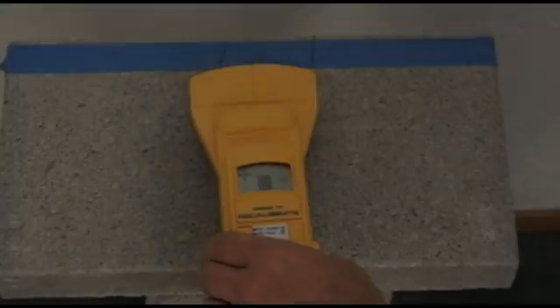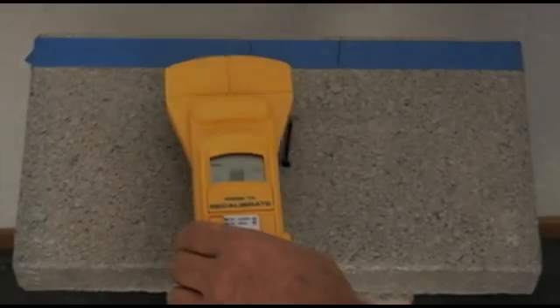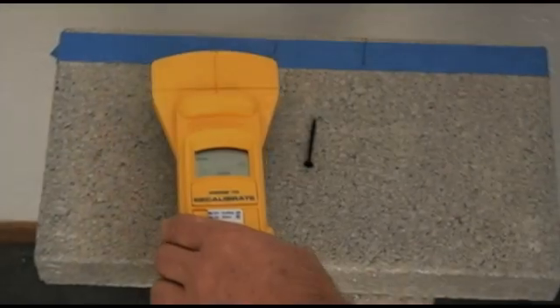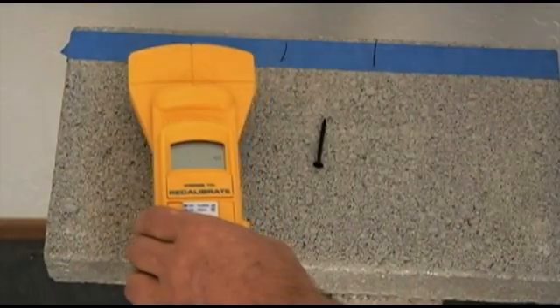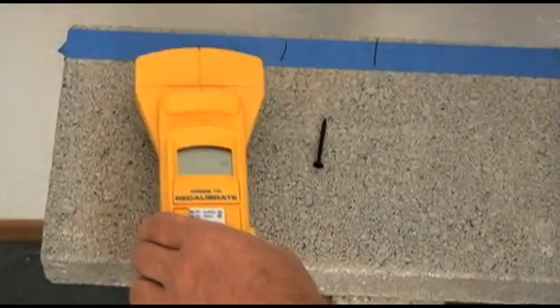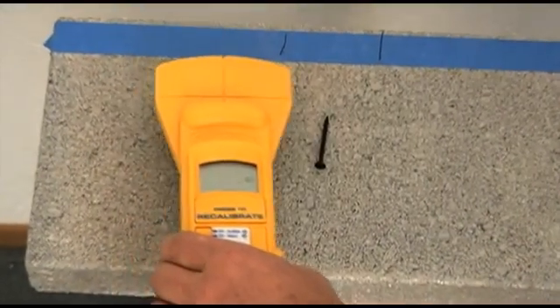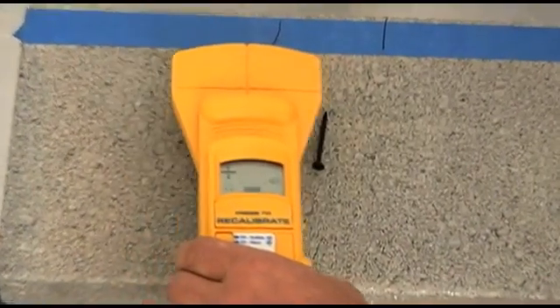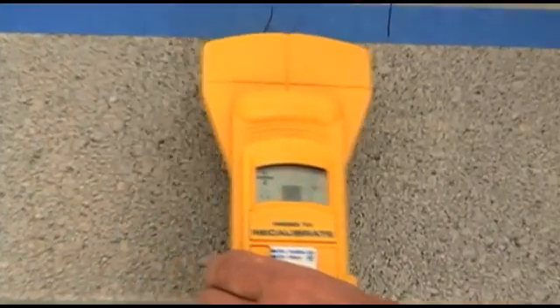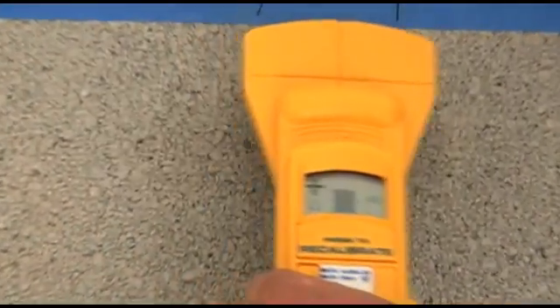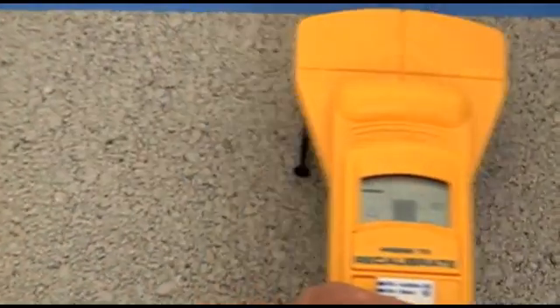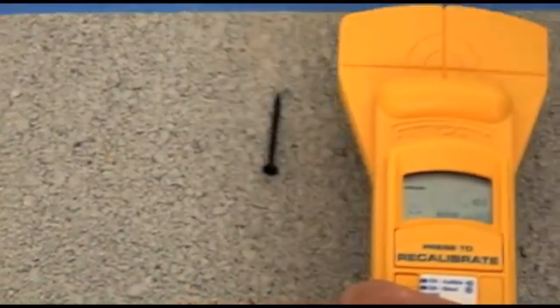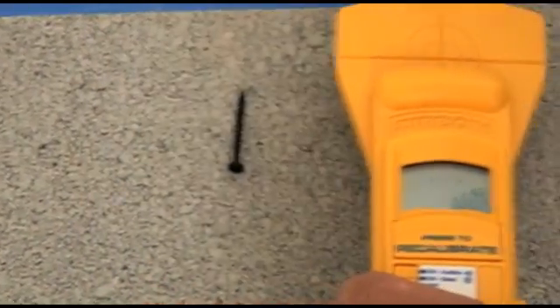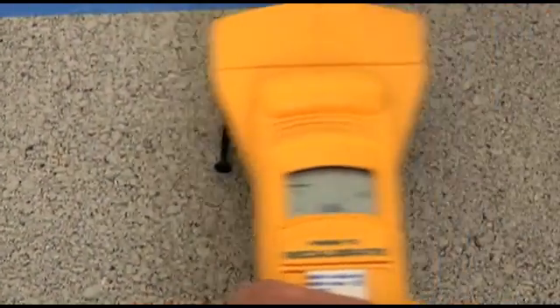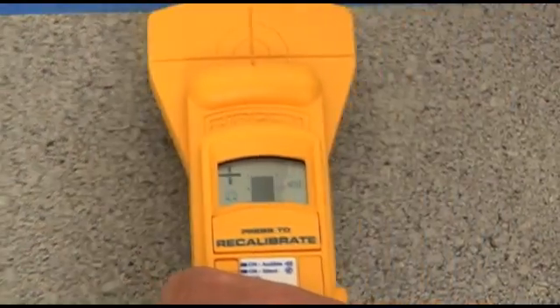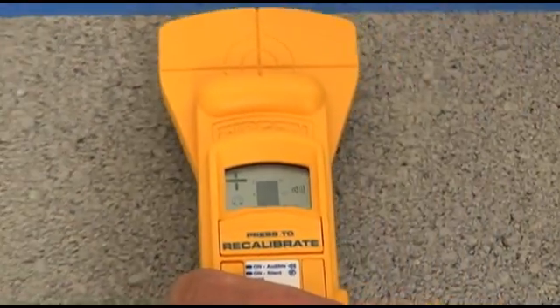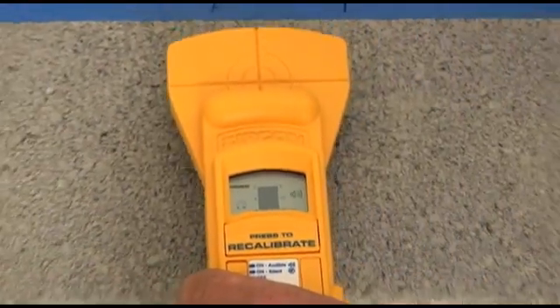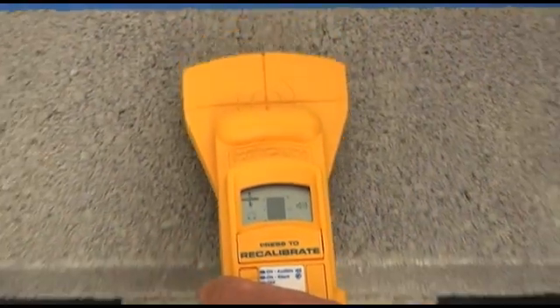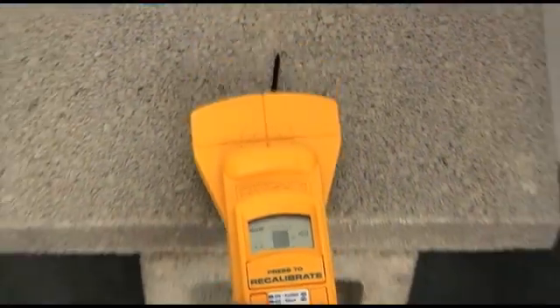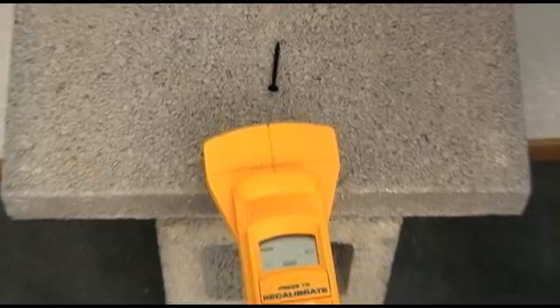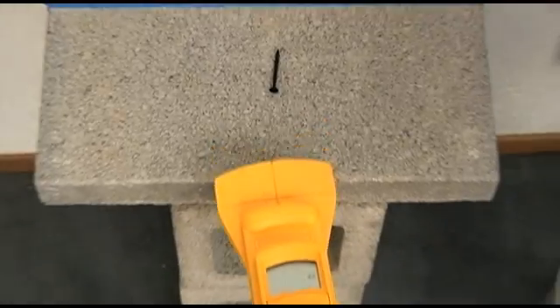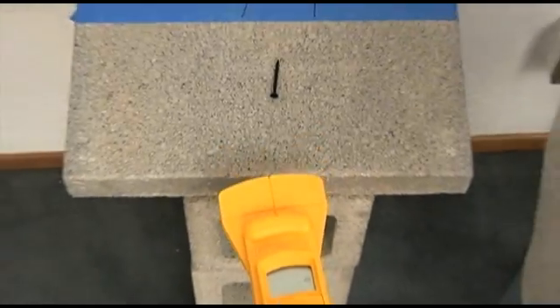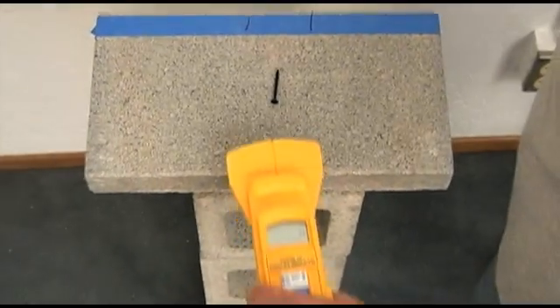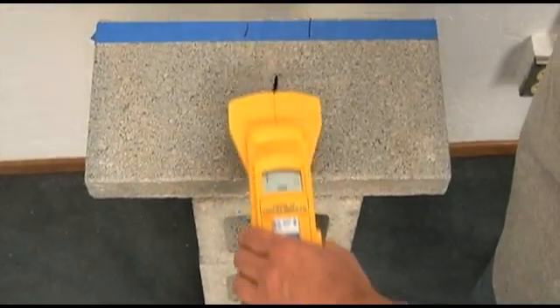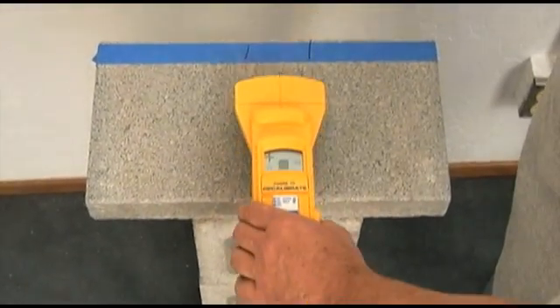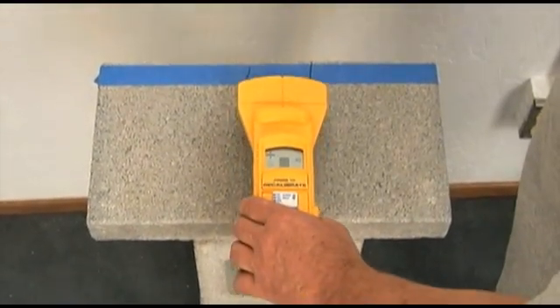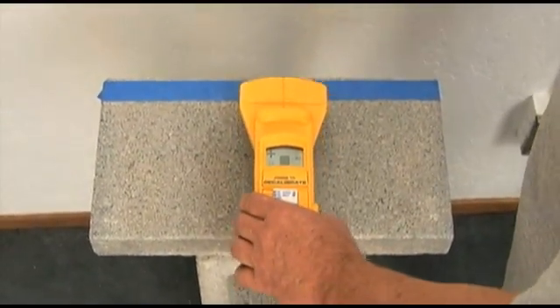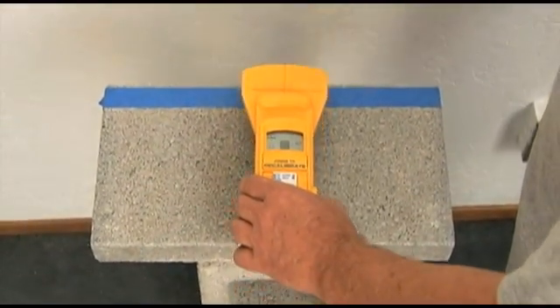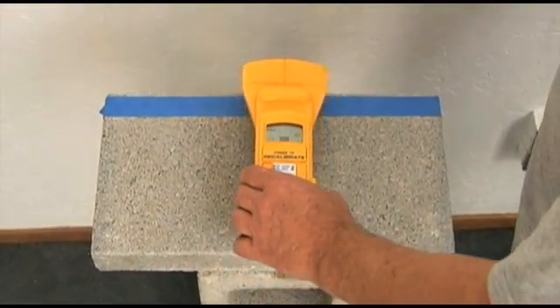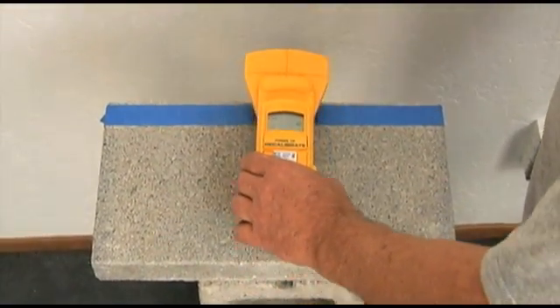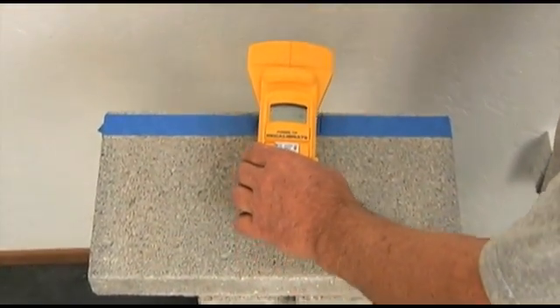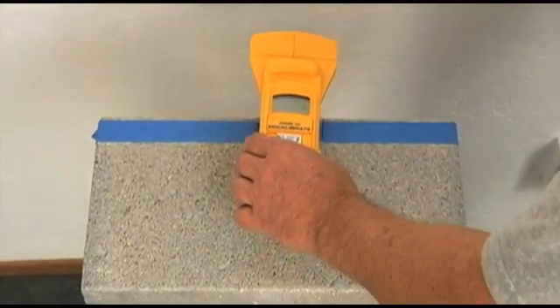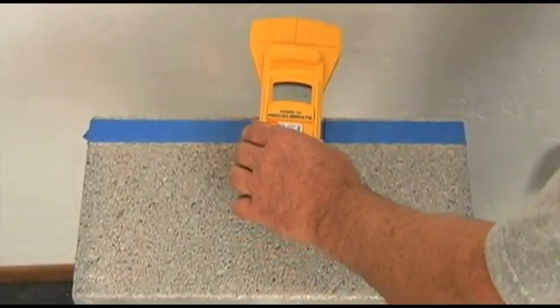If you run across a piece of scrap metal, MT-6 will find it, but you won't mistake it for rebar or pipe, because you cannot trace its length using the depth bars.